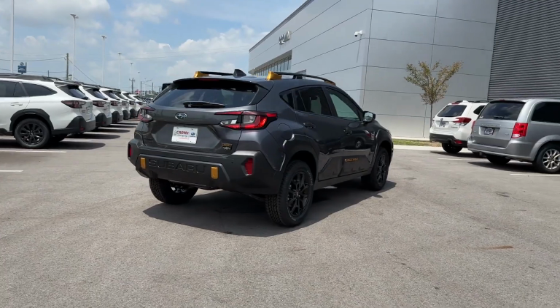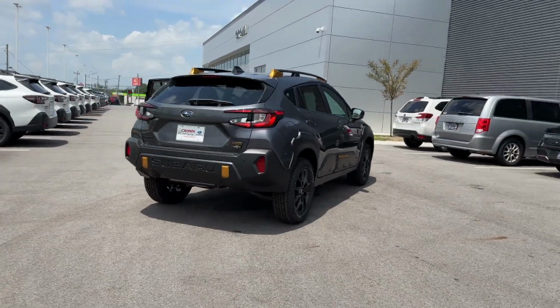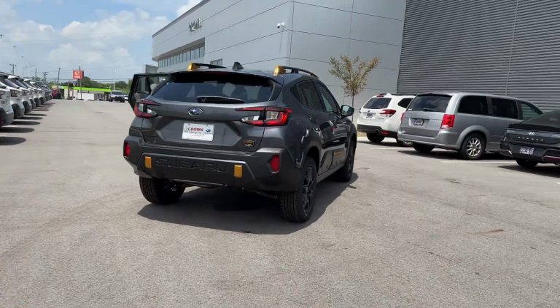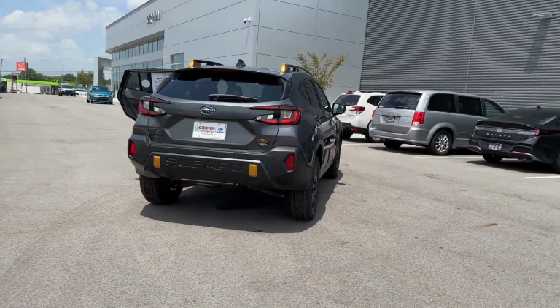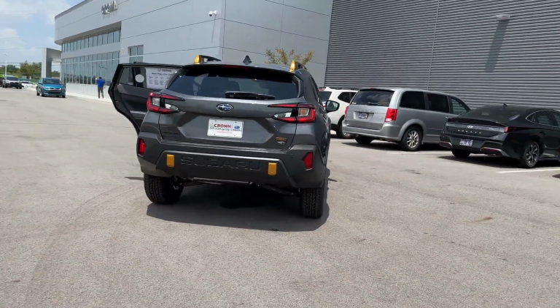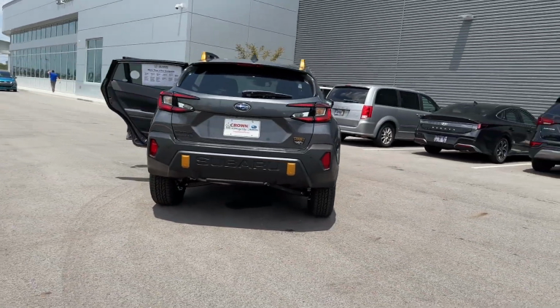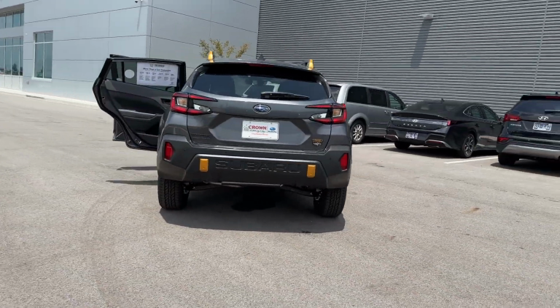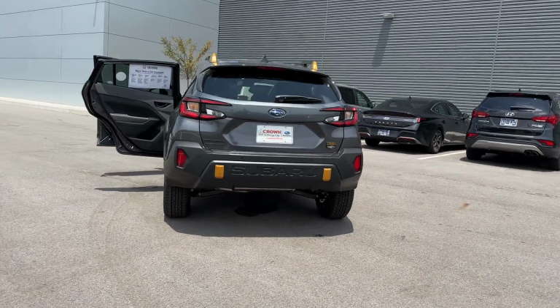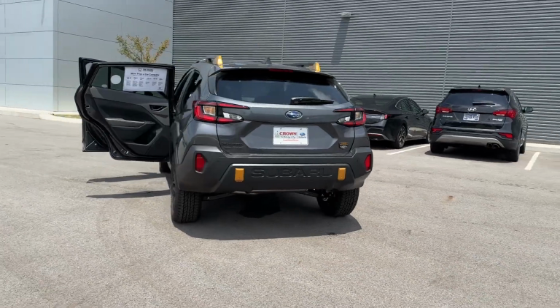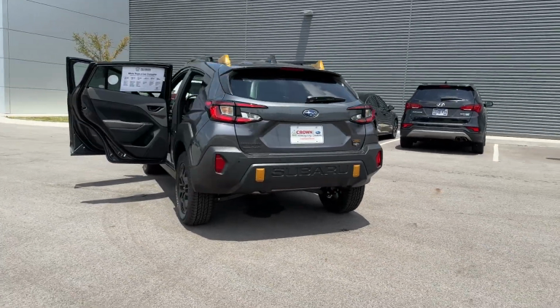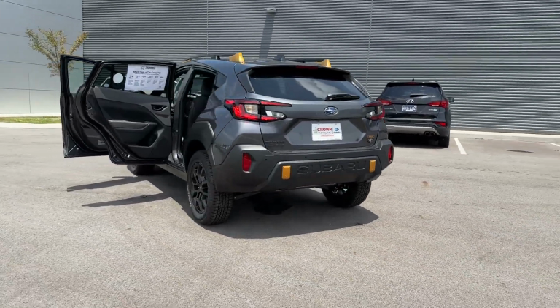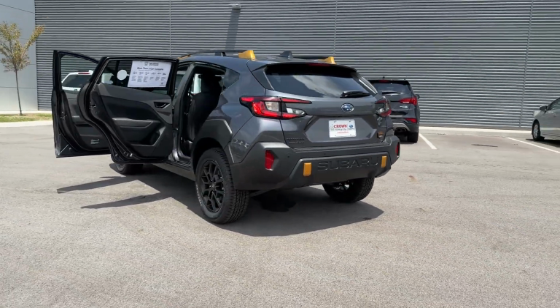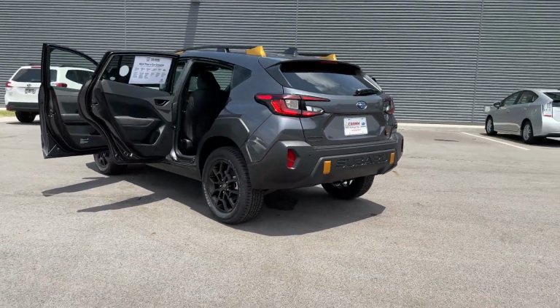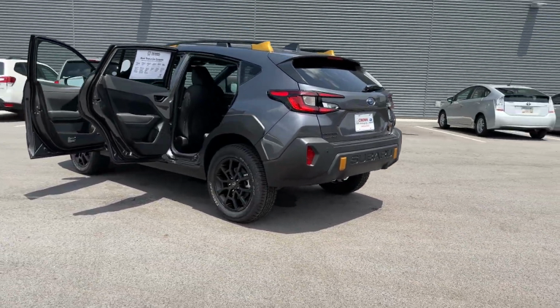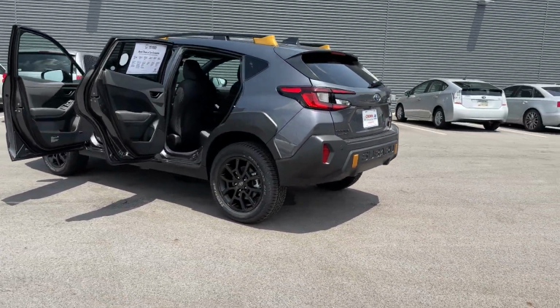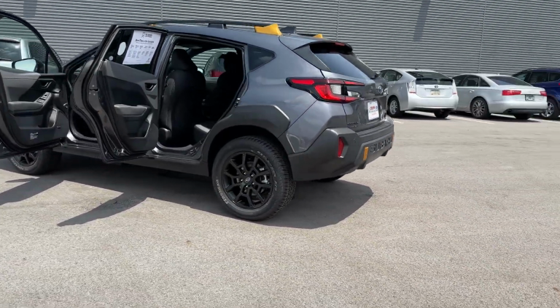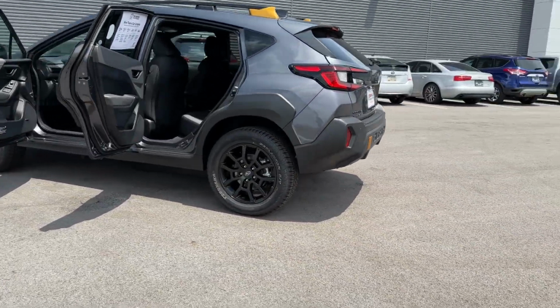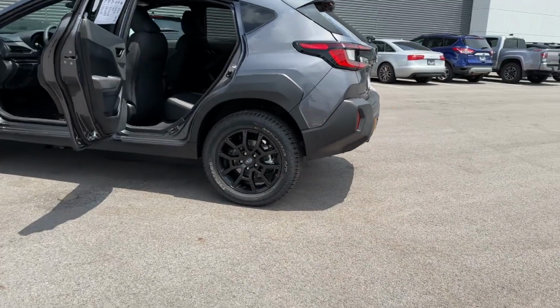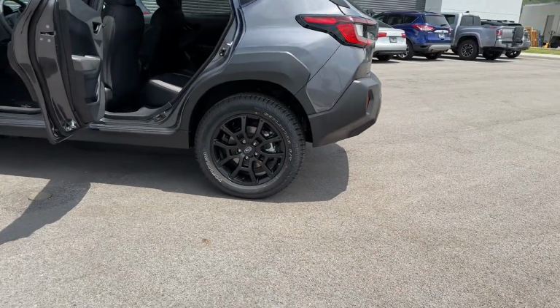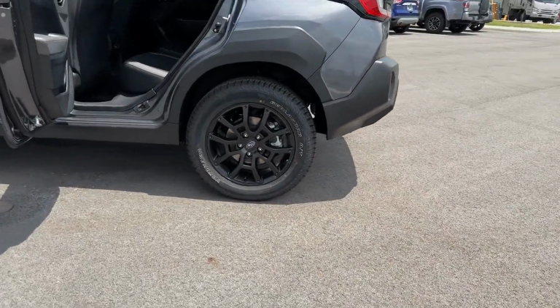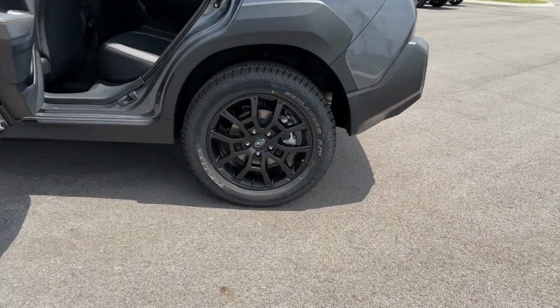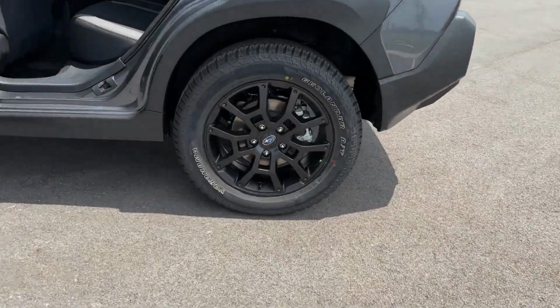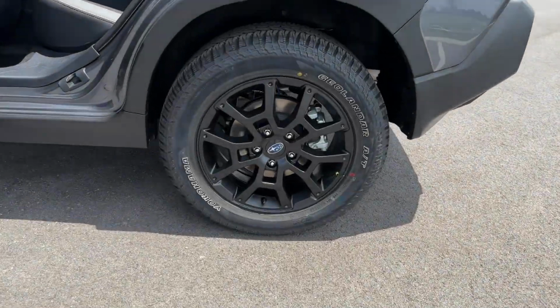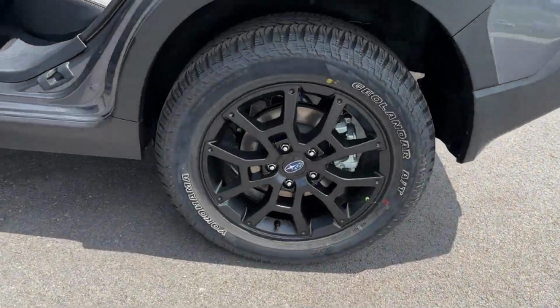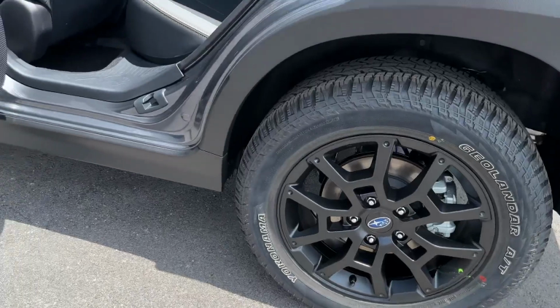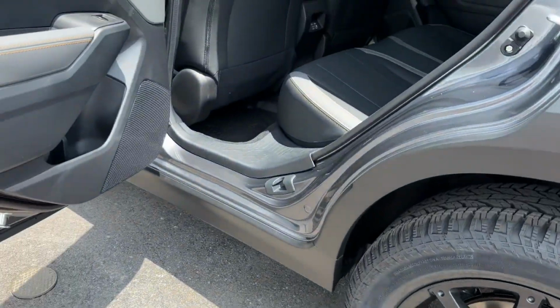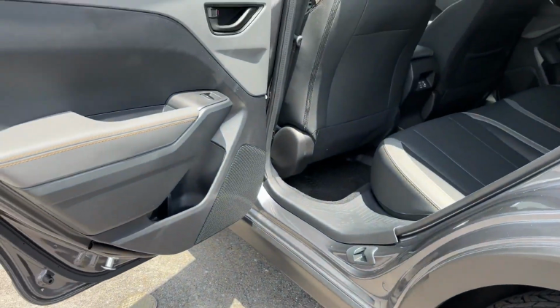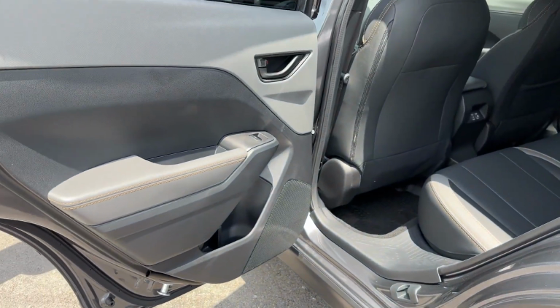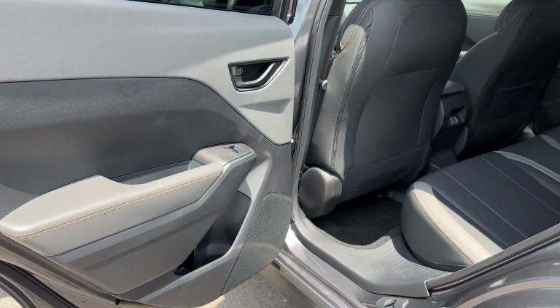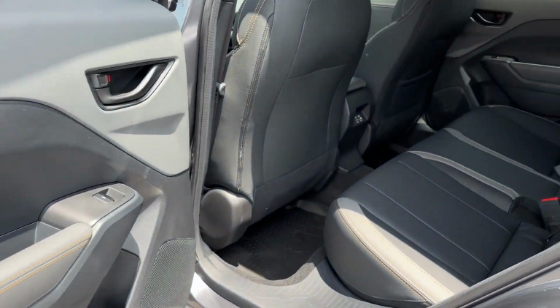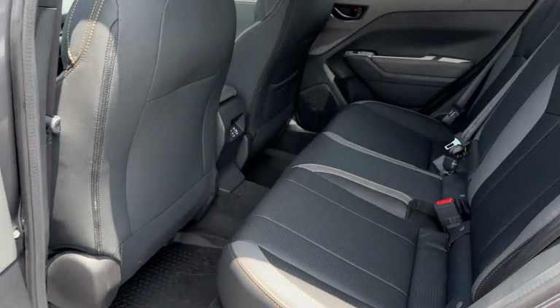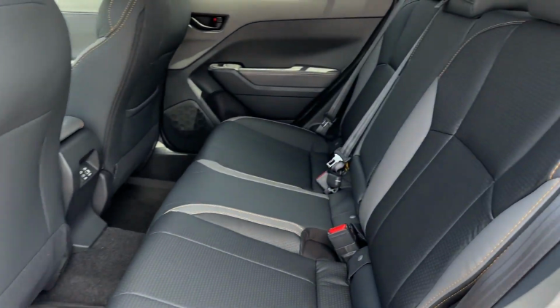Lane Keeping Assist, Side View Mirrors with Turn Signals, Lane Departure Warning, Satellite Radio, Multi-Zone Air Conditioning, Blind Spot Monitor, All-Wheel Drive, Heated Side View Mirrors, Backup Camera.